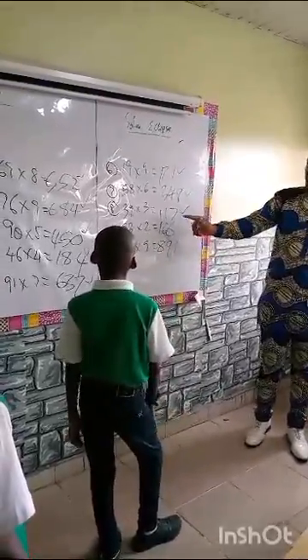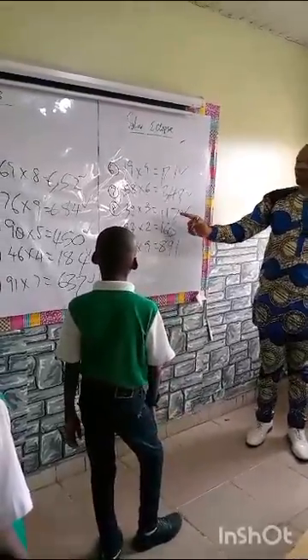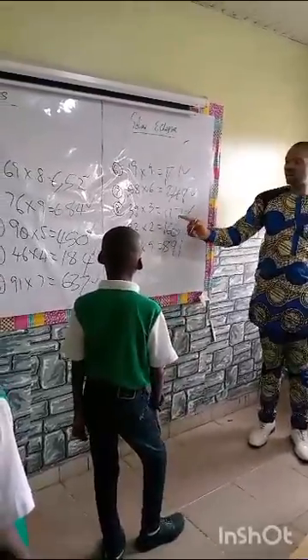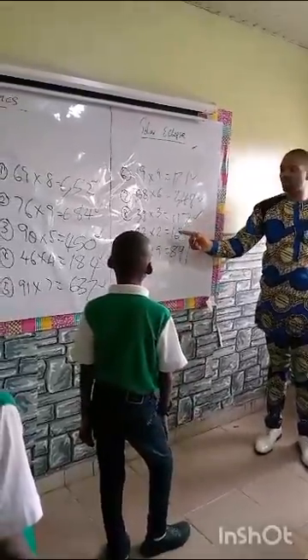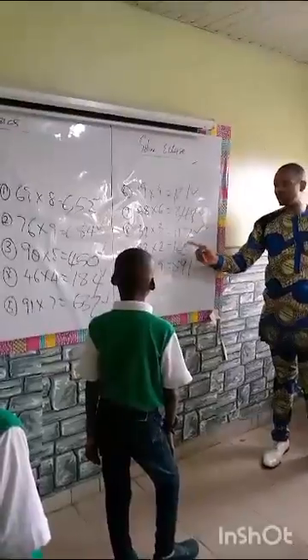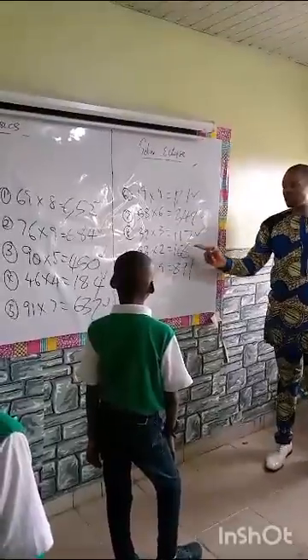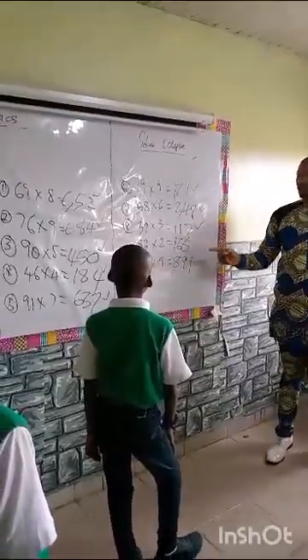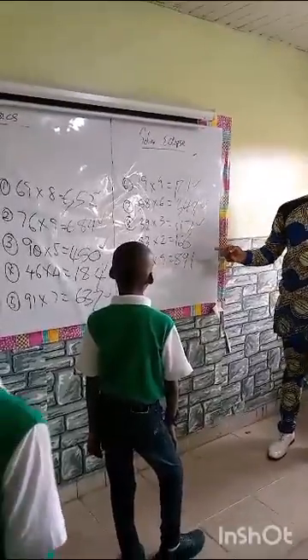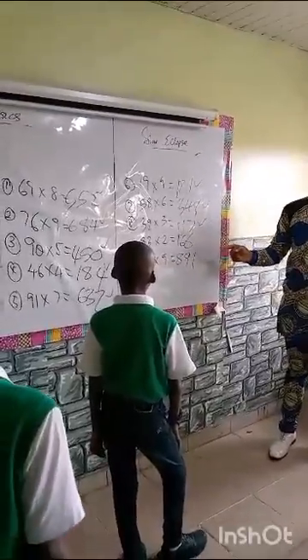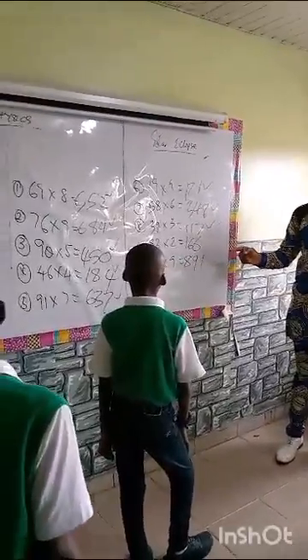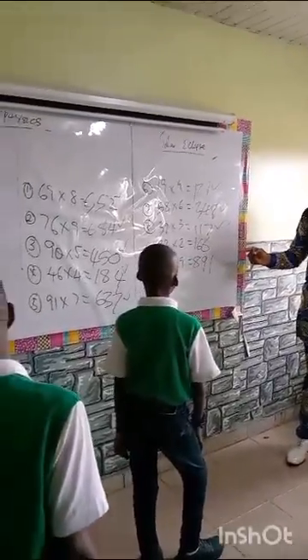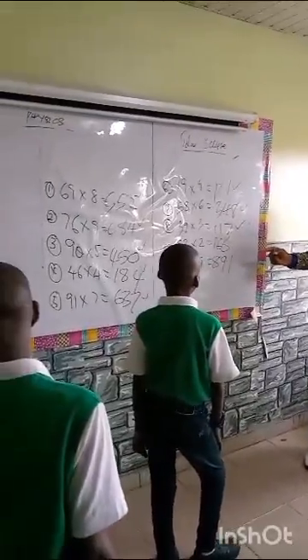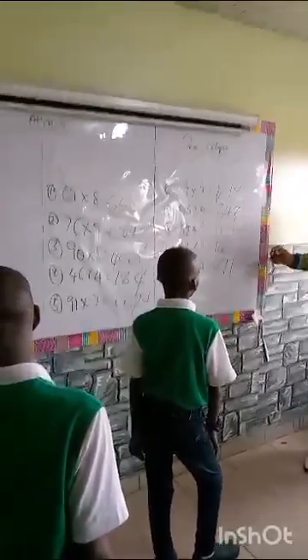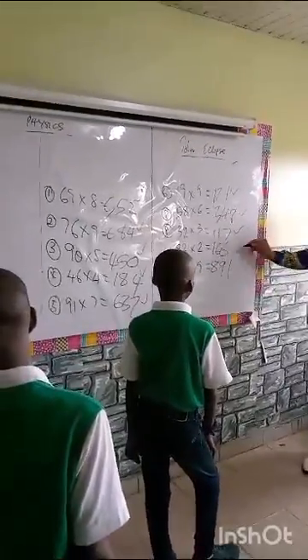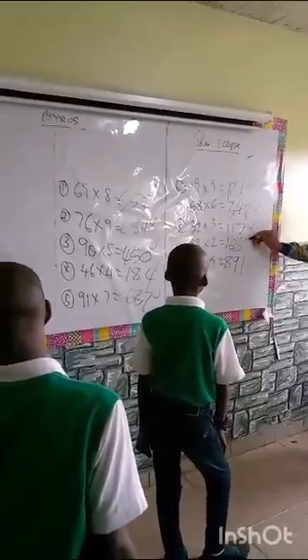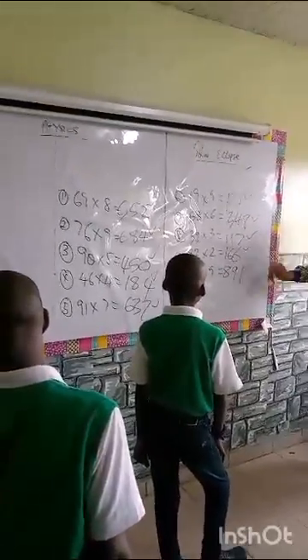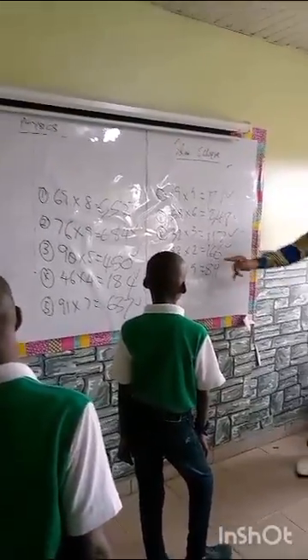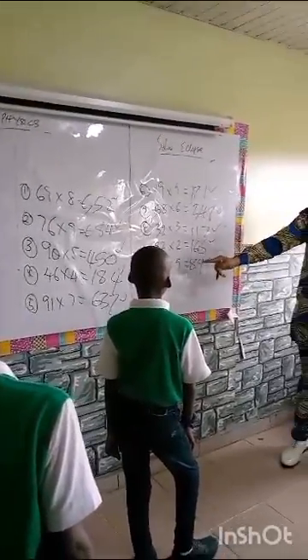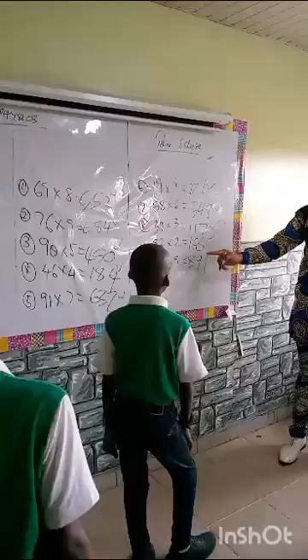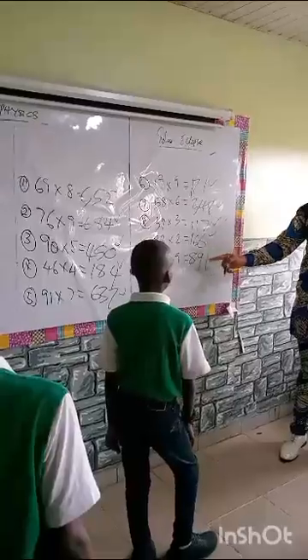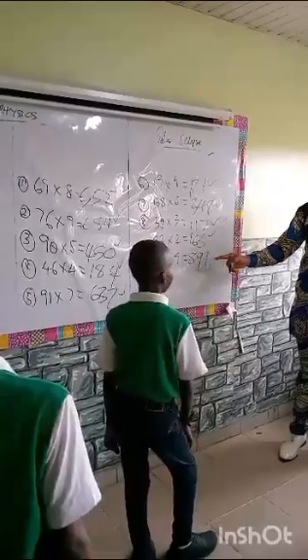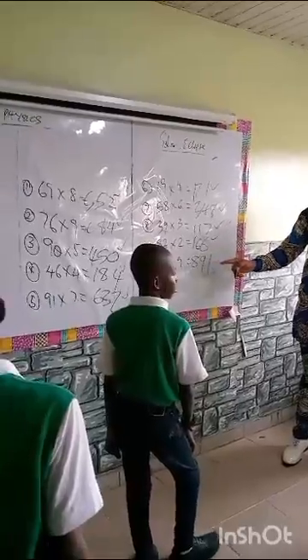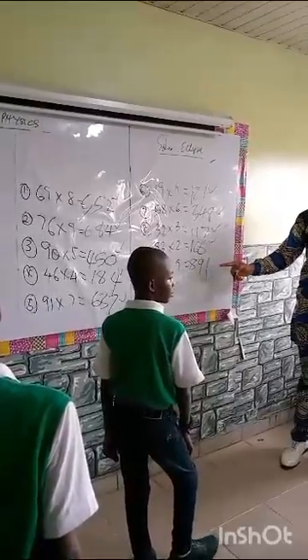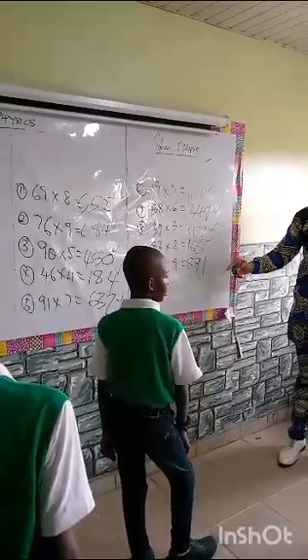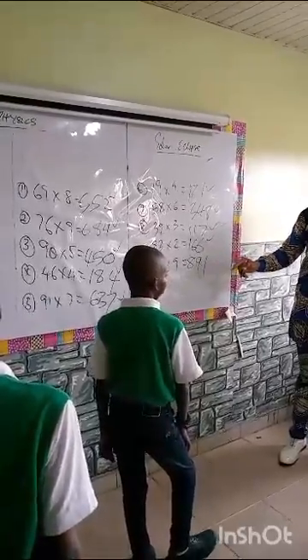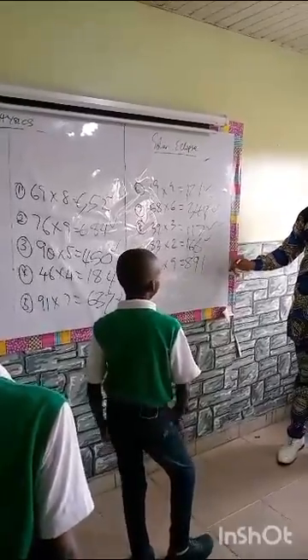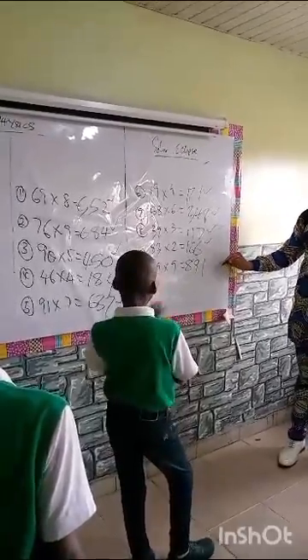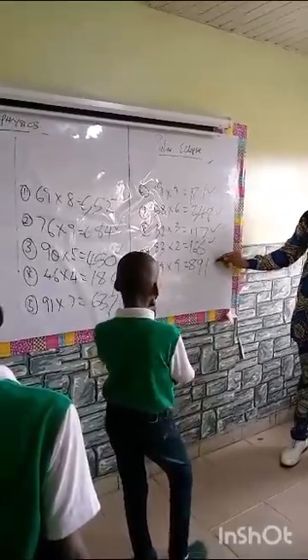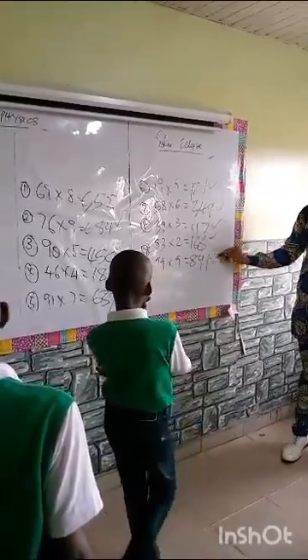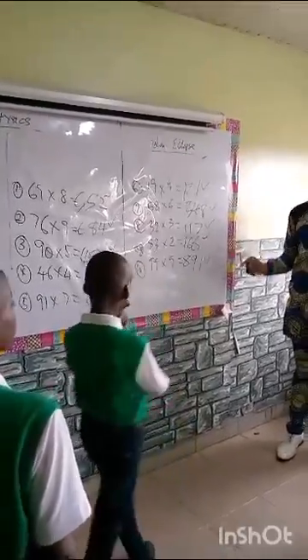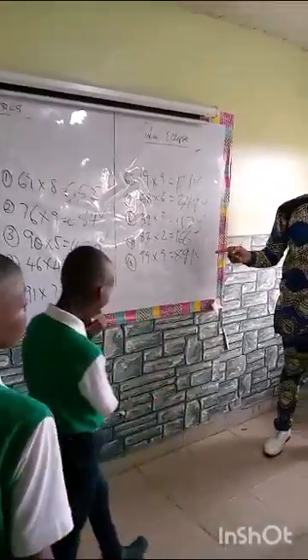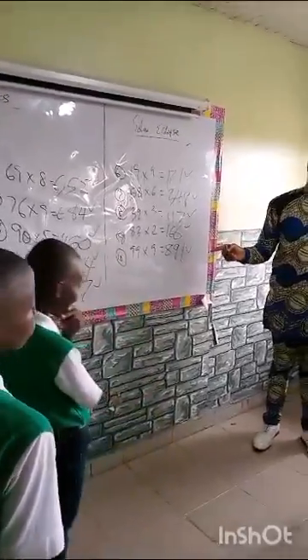Then we have 83 times 2. What do you have? 166. And then the last. 99 times 9. What do you have? 891. So, is it correct? Yes.